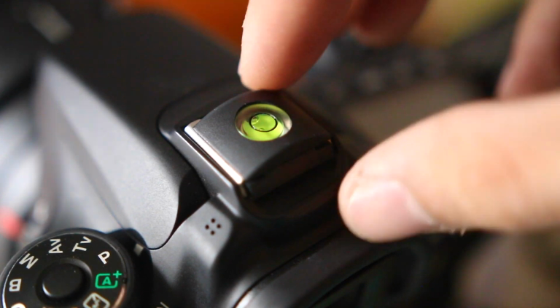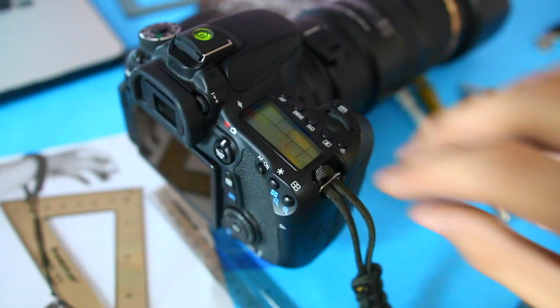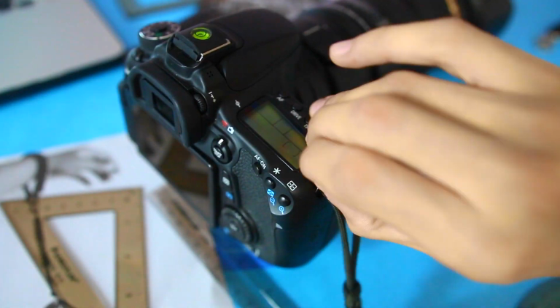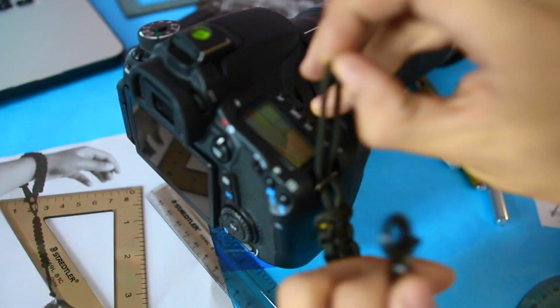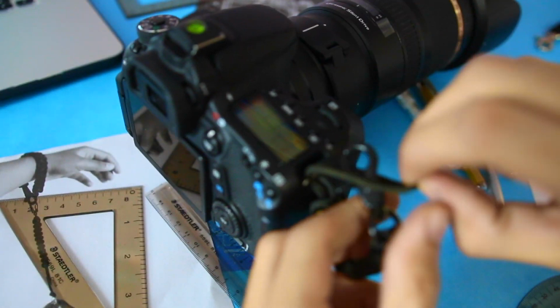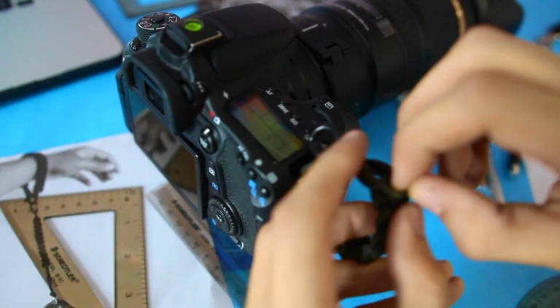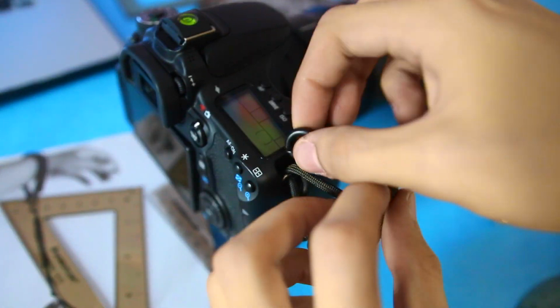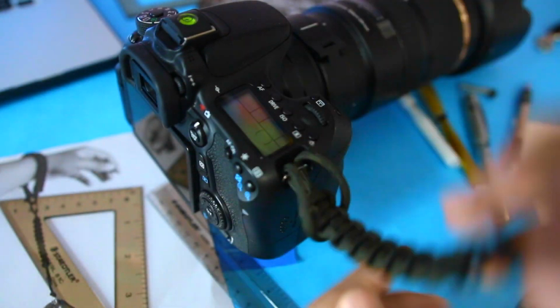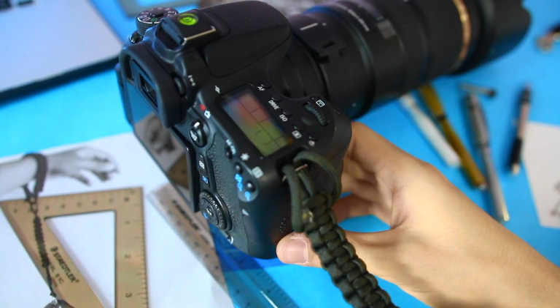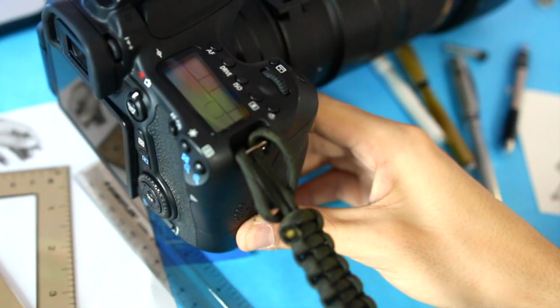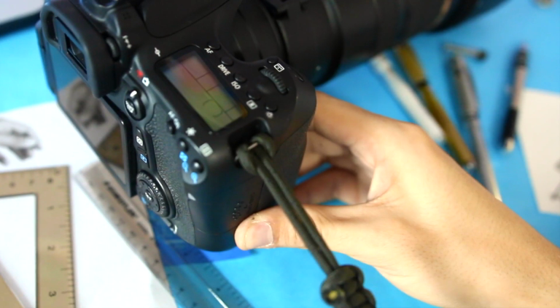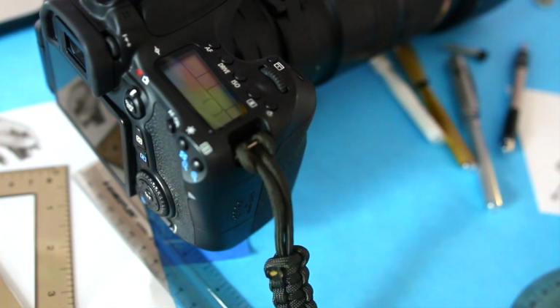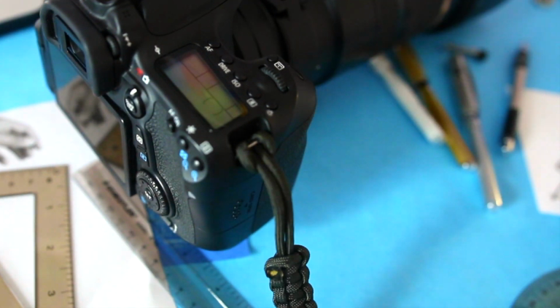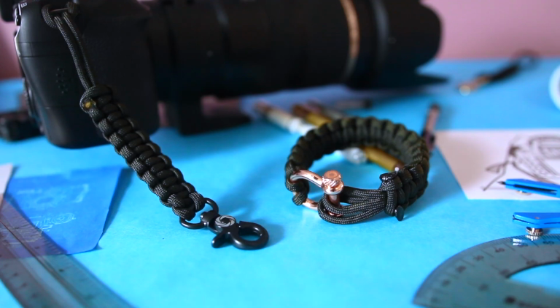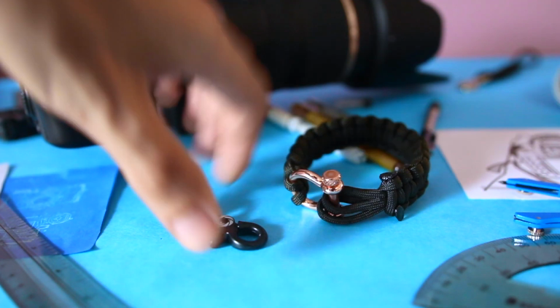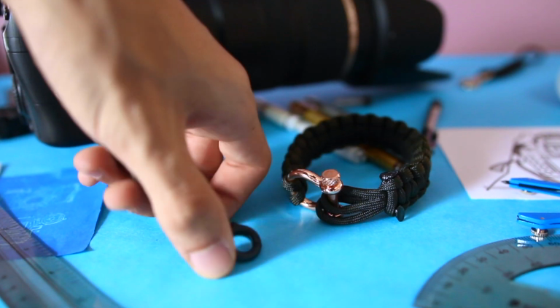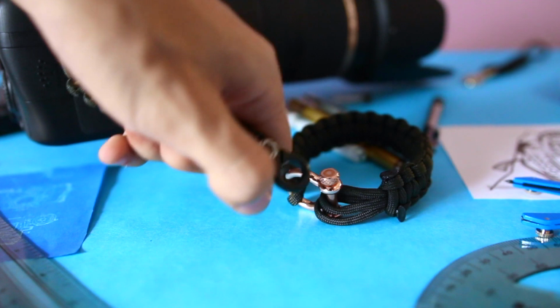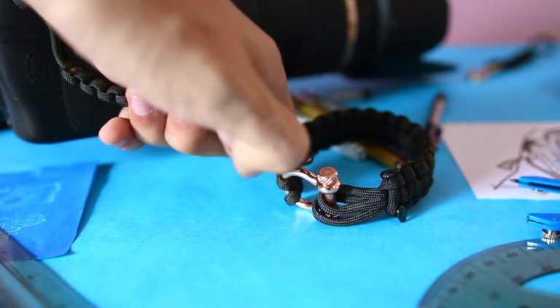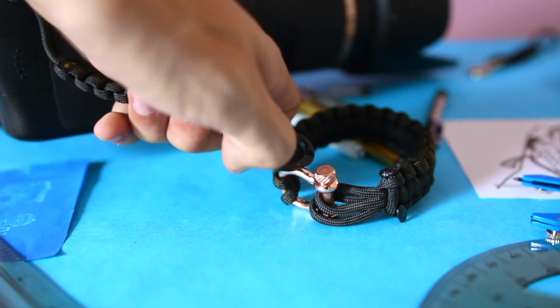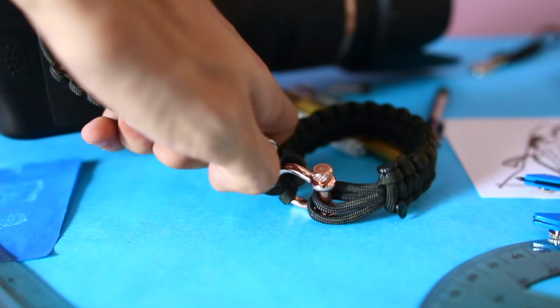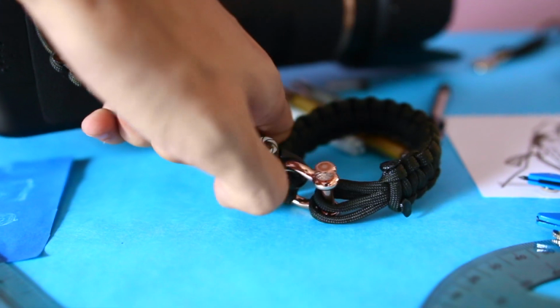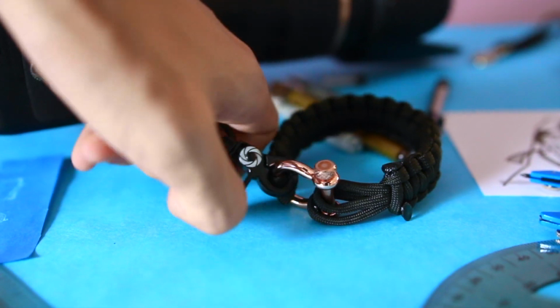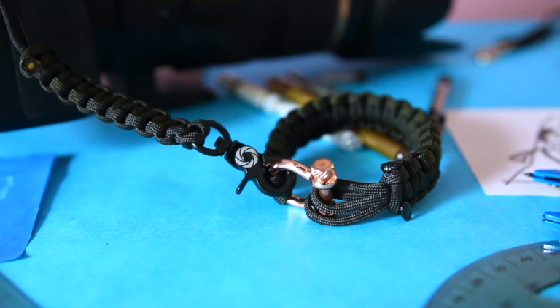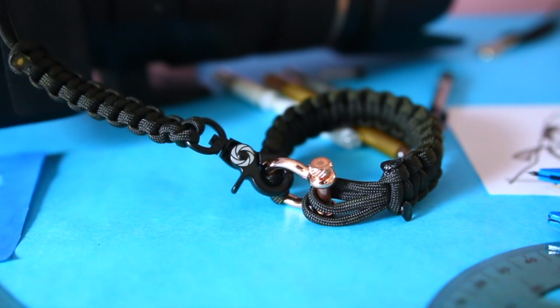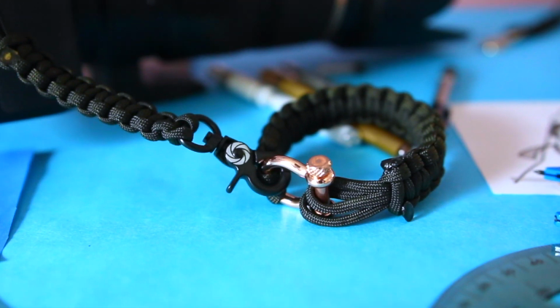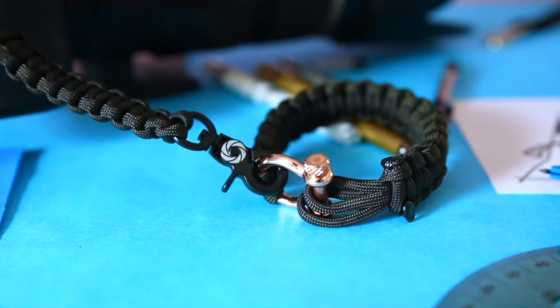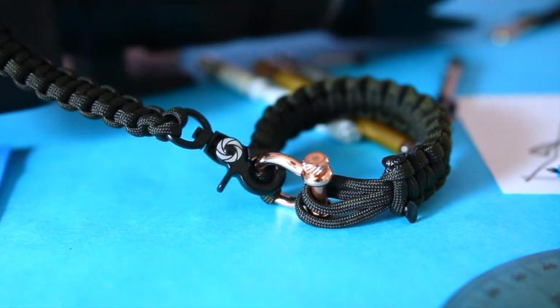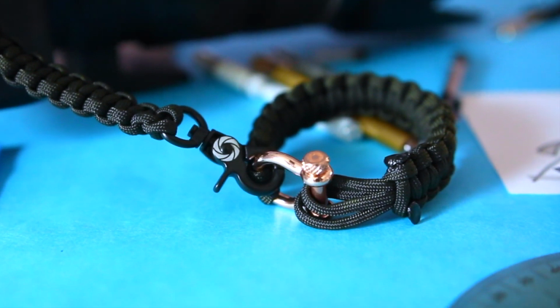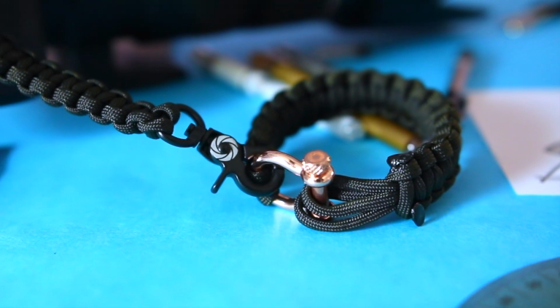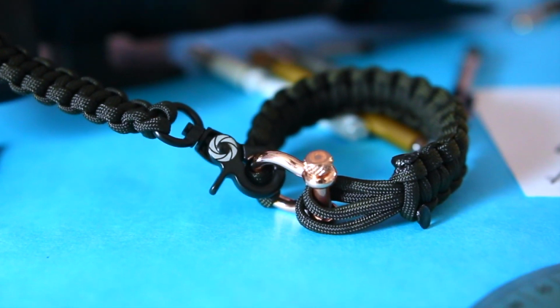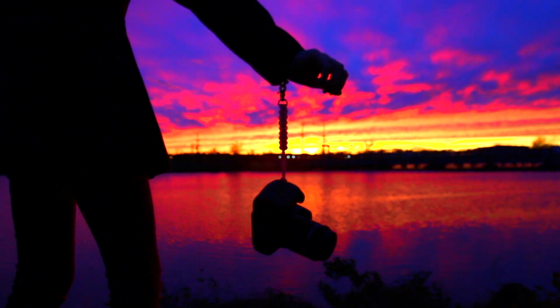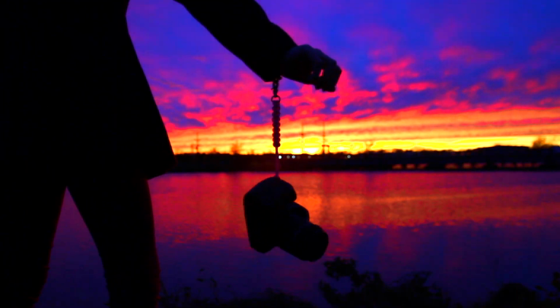An accidental drop of your camera can cost thousands. Capture this moment to upgrade your camera strap to the Osiris & Co Complete System.